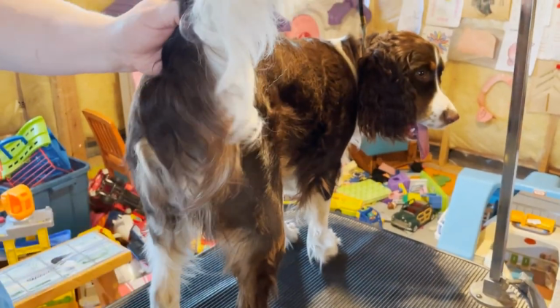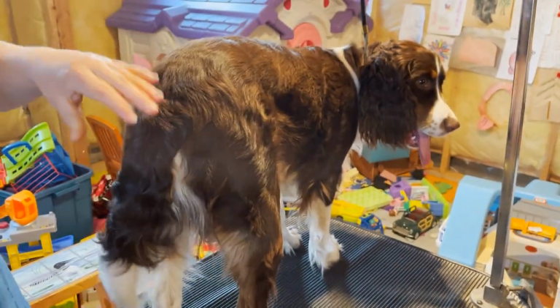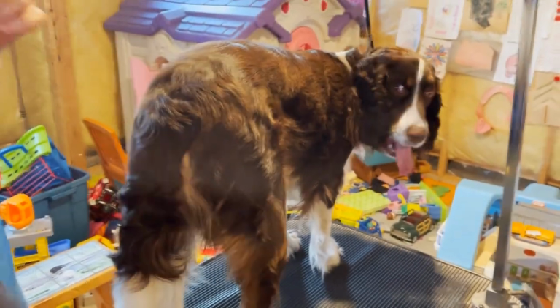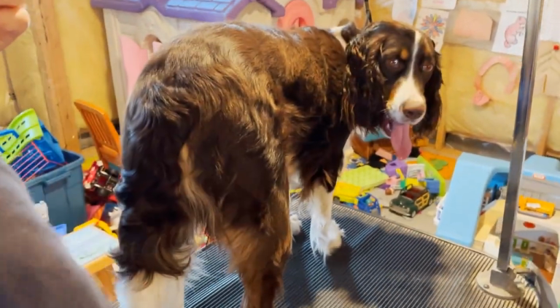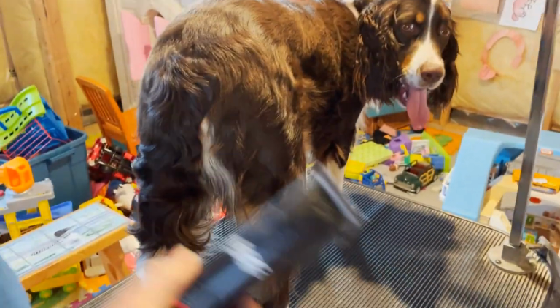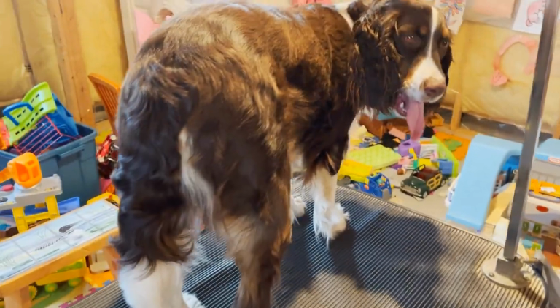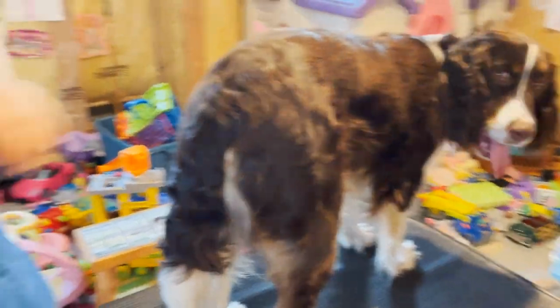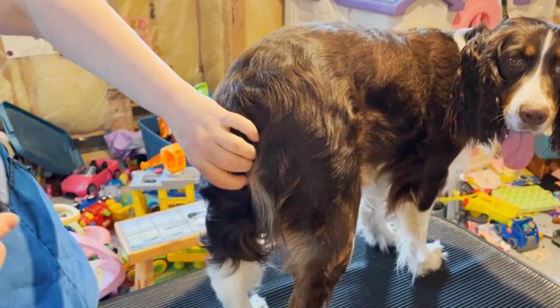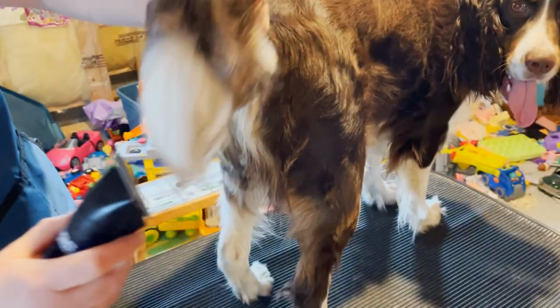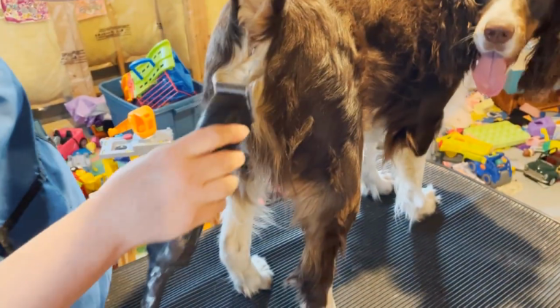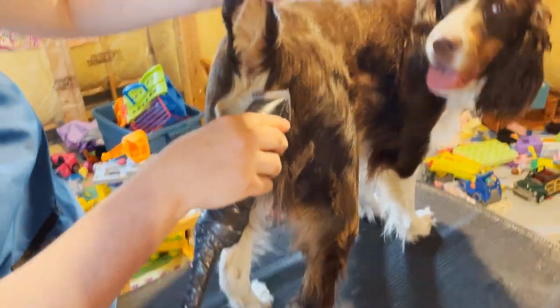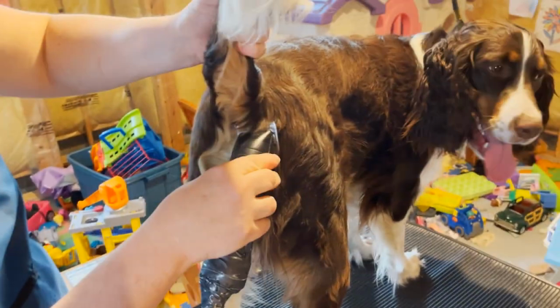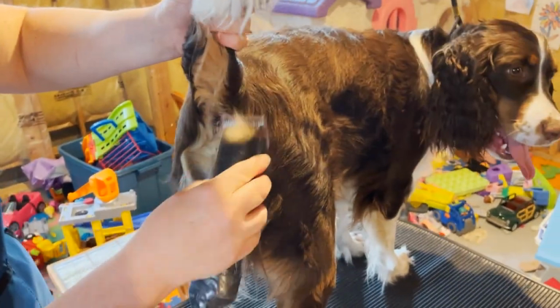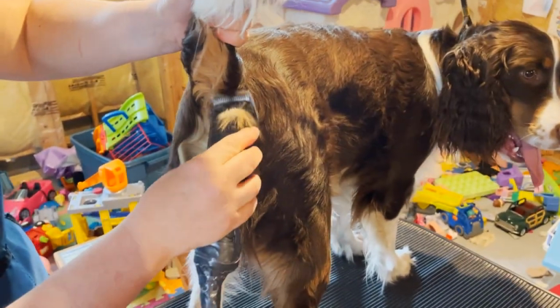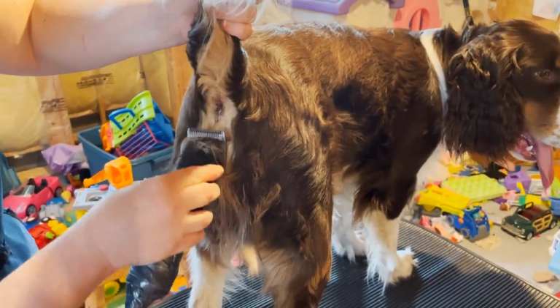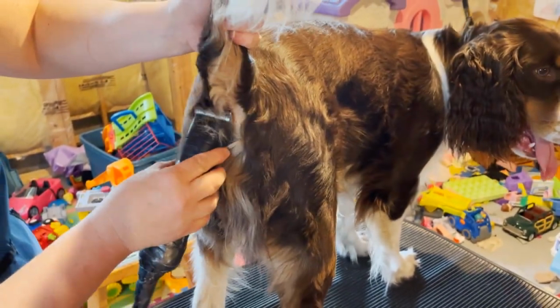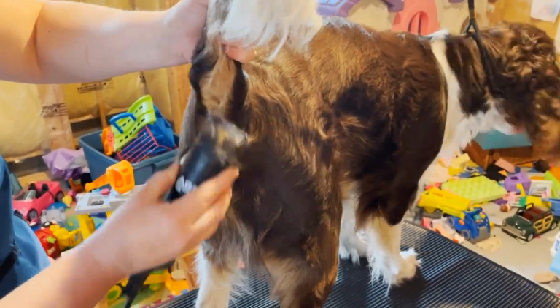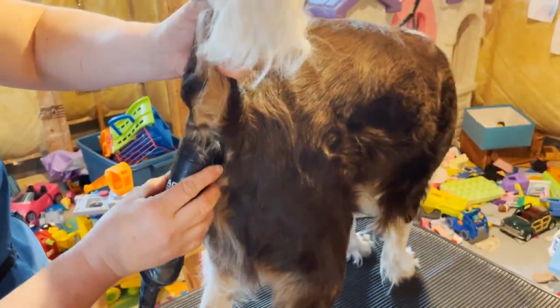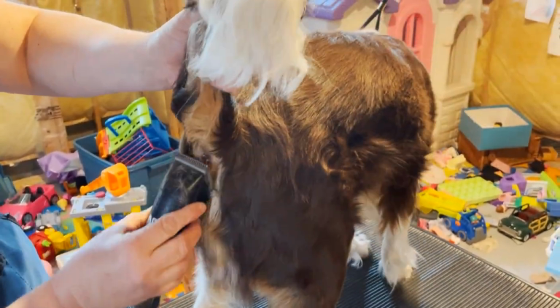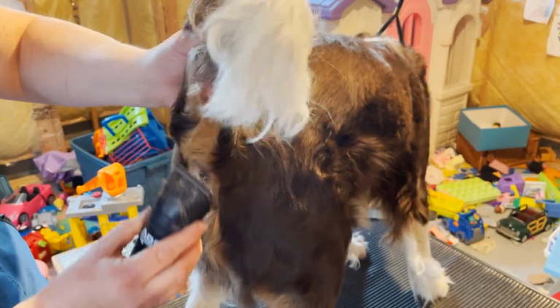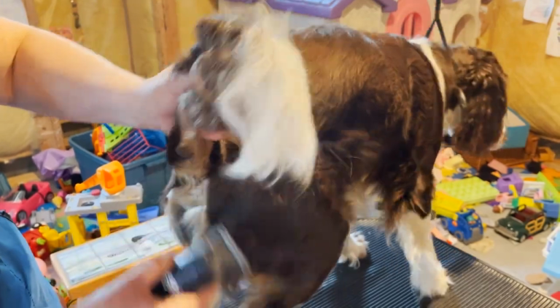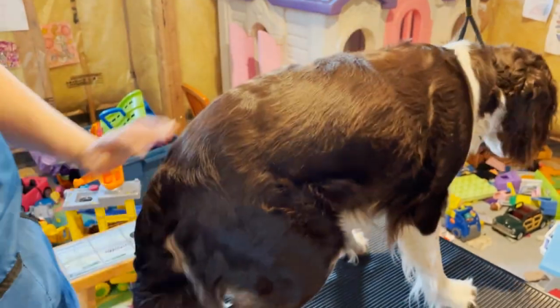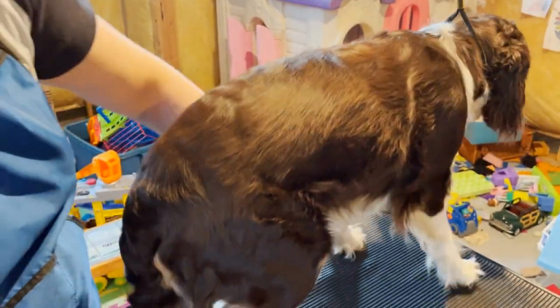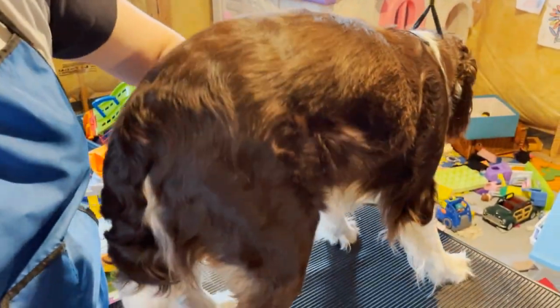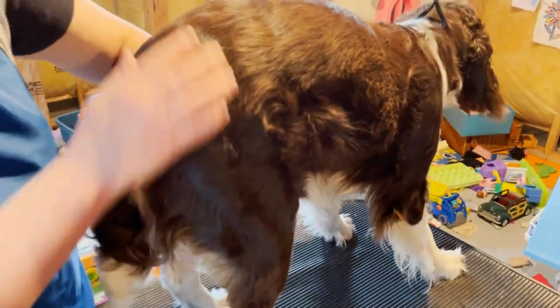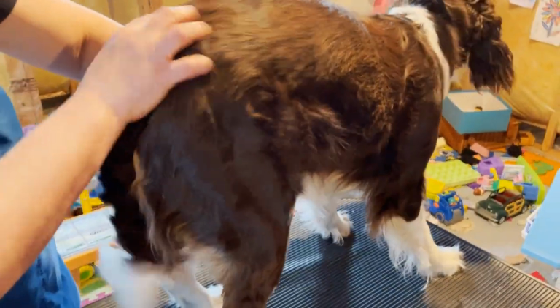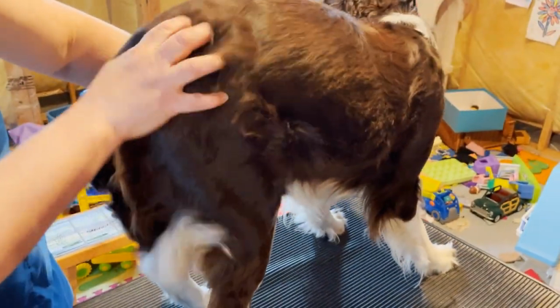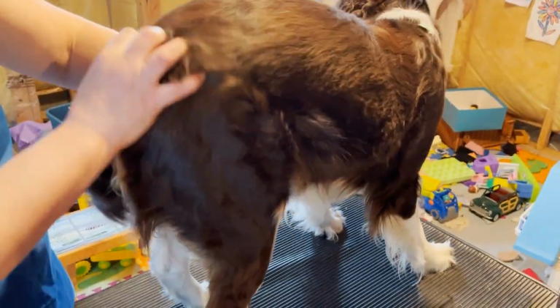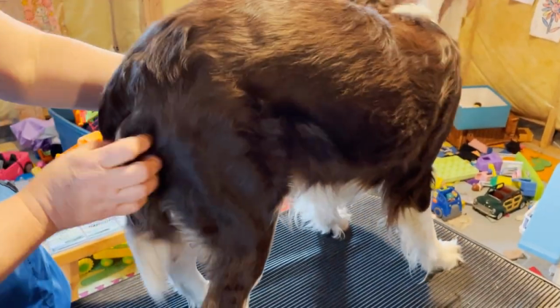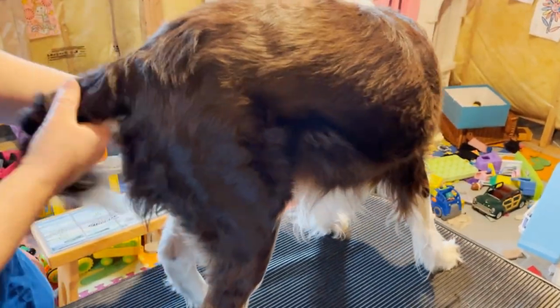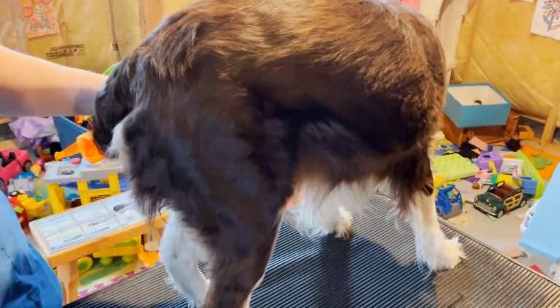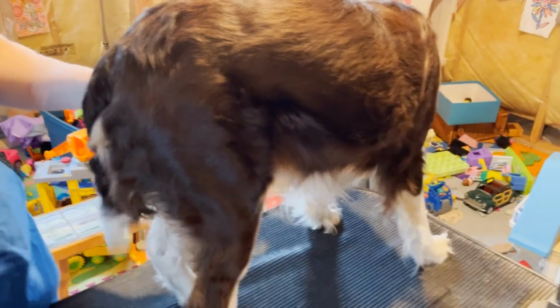Next I'm going to take my clippers and just go upwards to take some of this extra feathering off. Good girl, good girl — want a cookie?